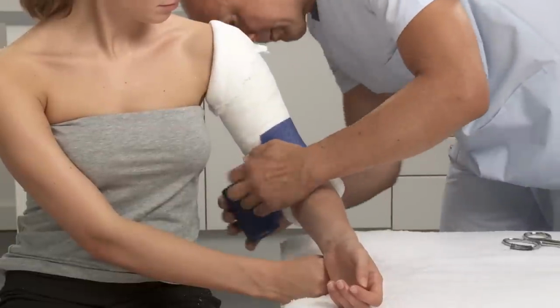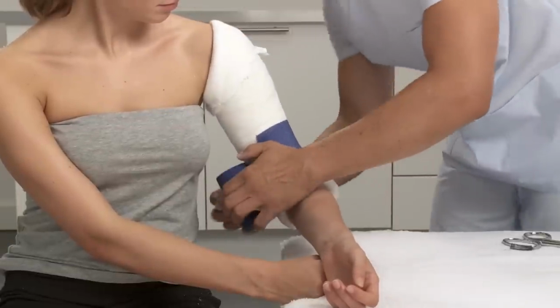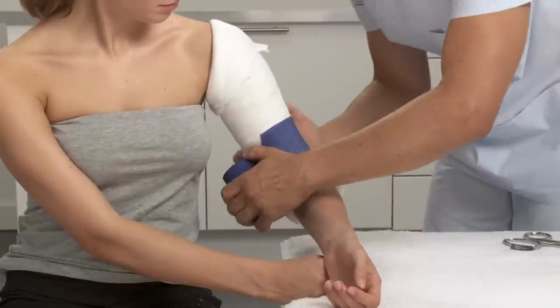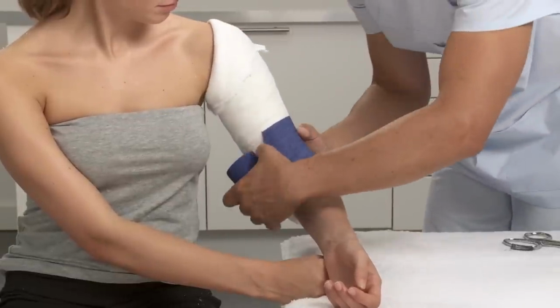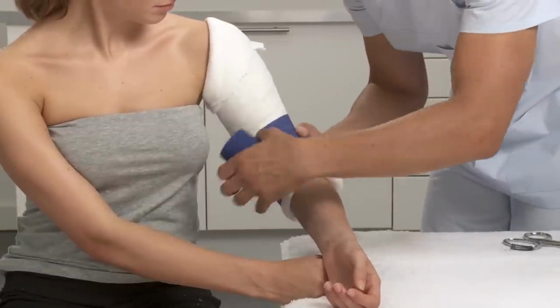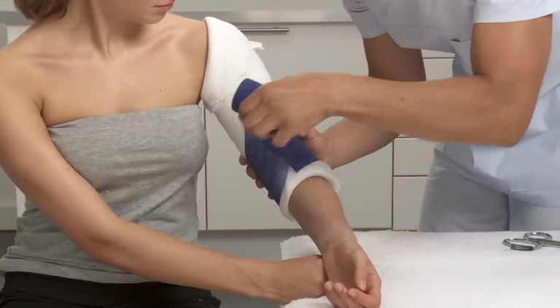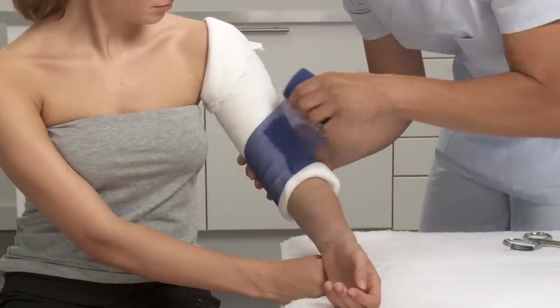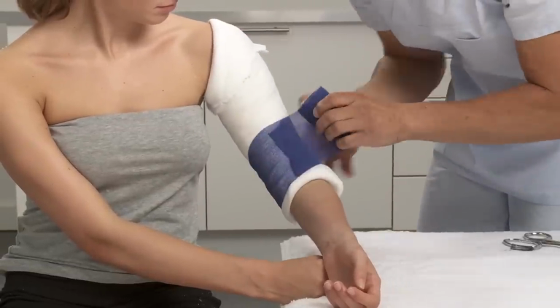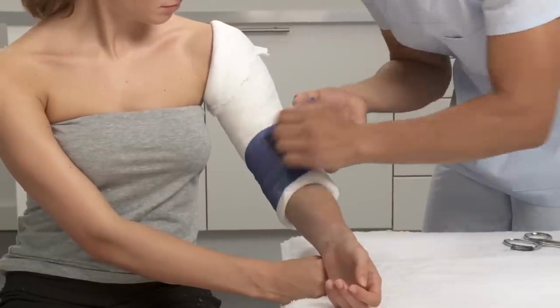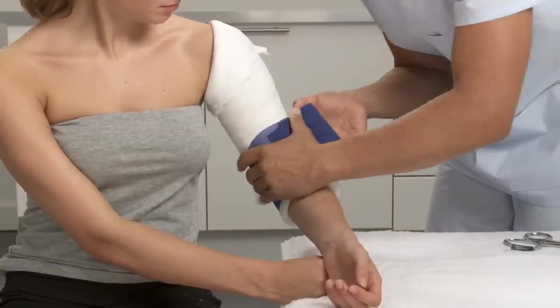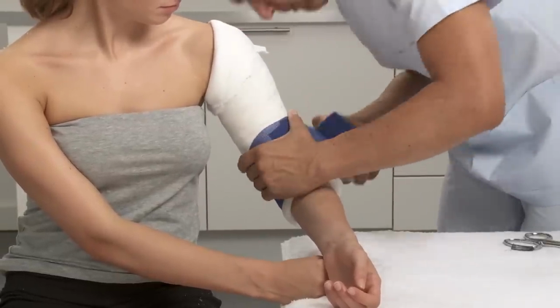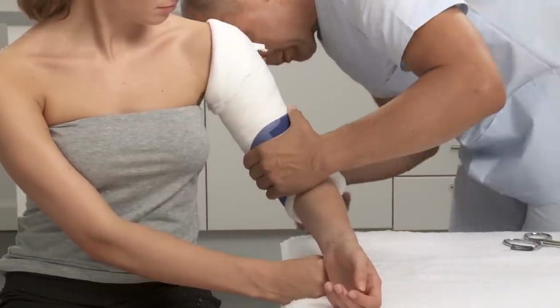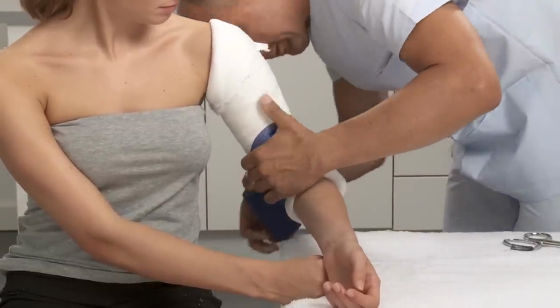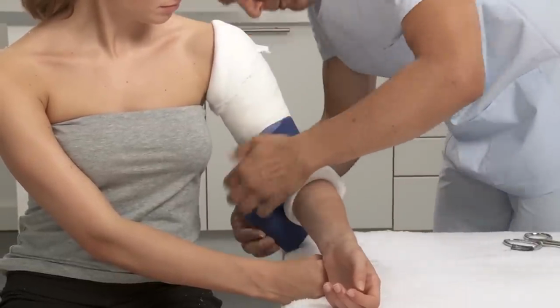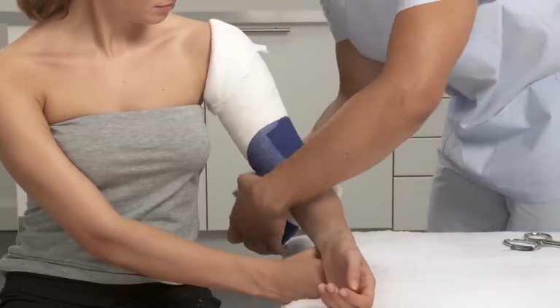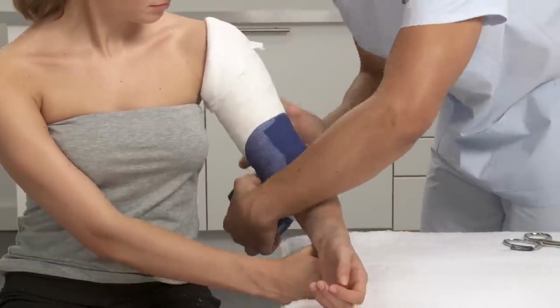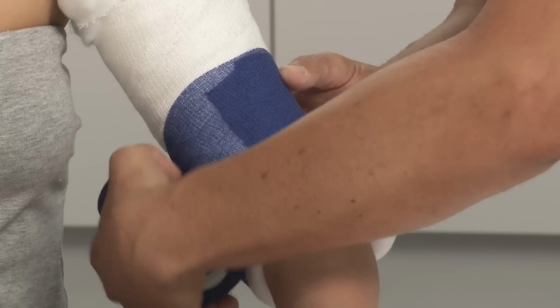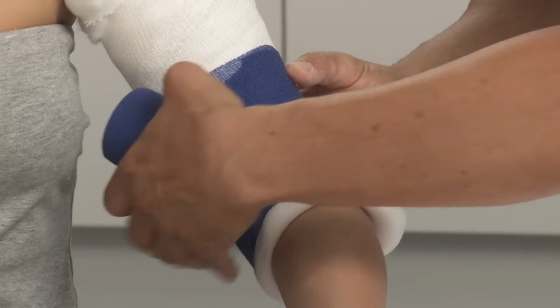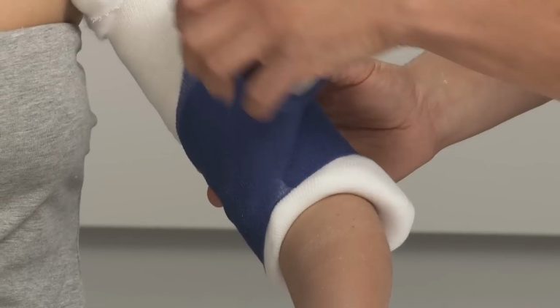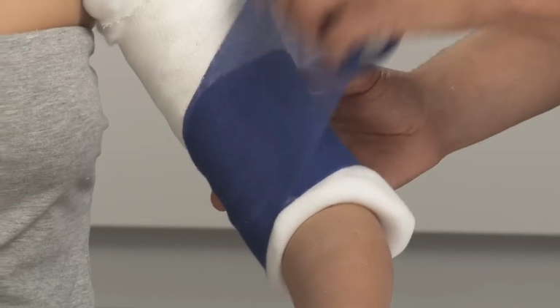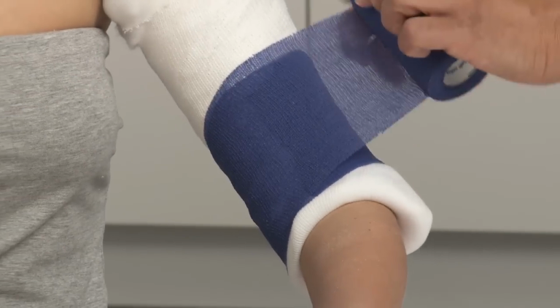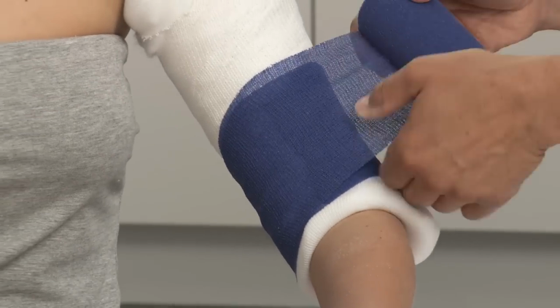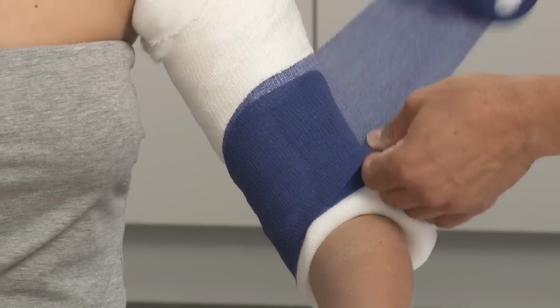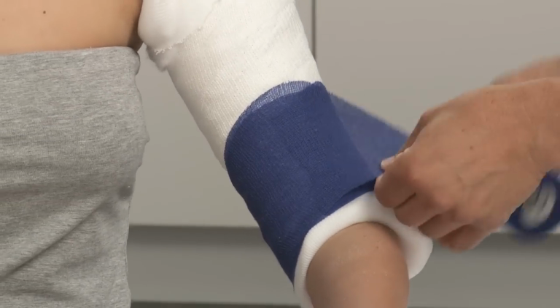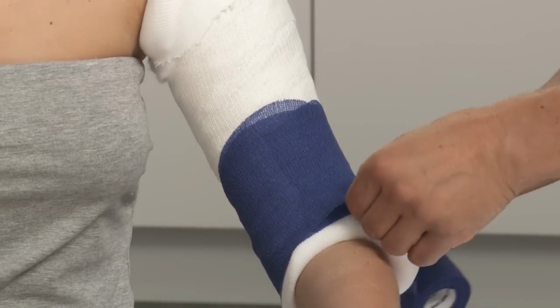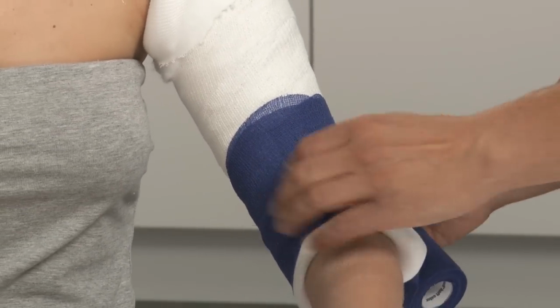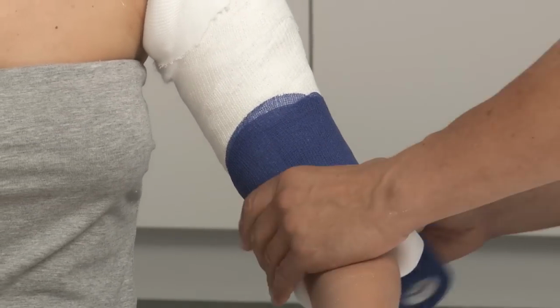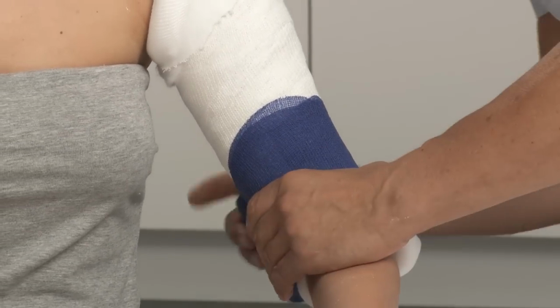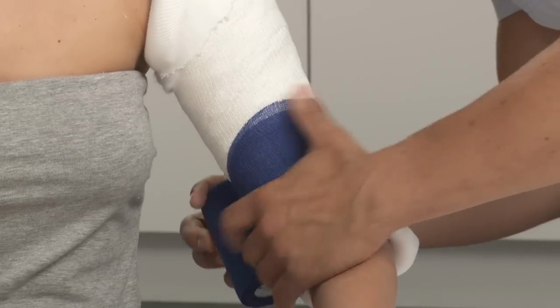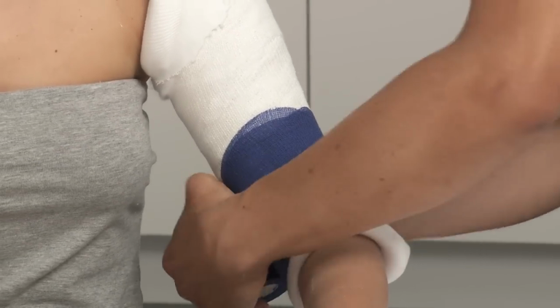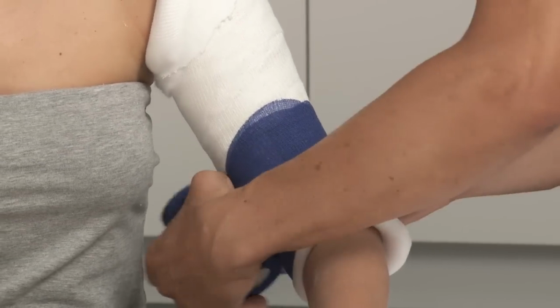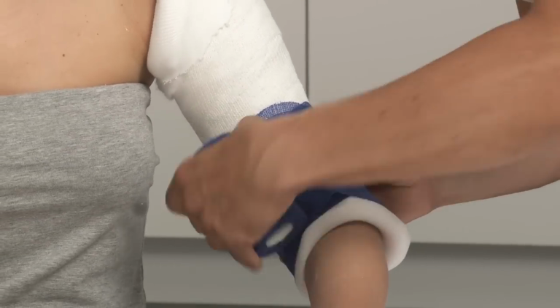Using a bandage, wrap at the elbow — first going distally, then proximally. Proceed up the arm, overlapping by 50% of the bandage, and fix.